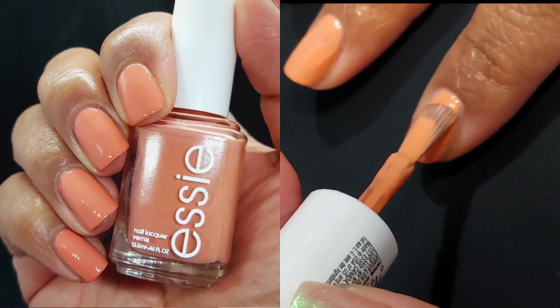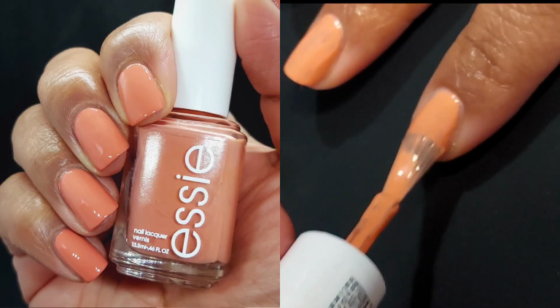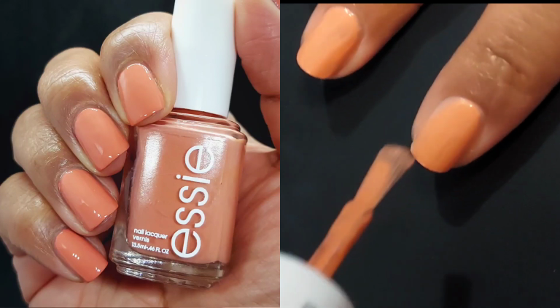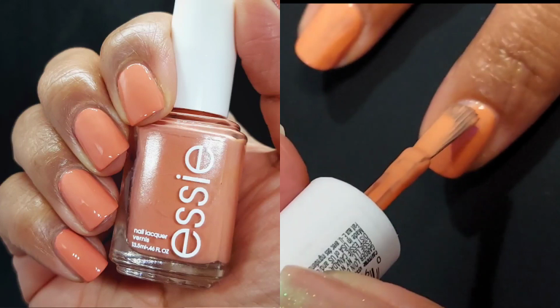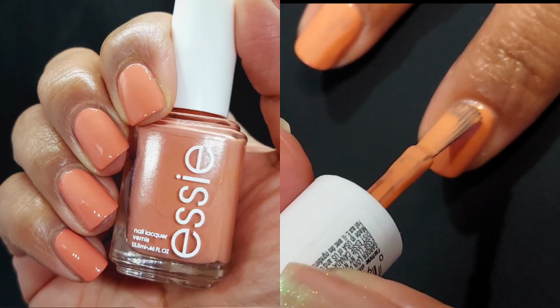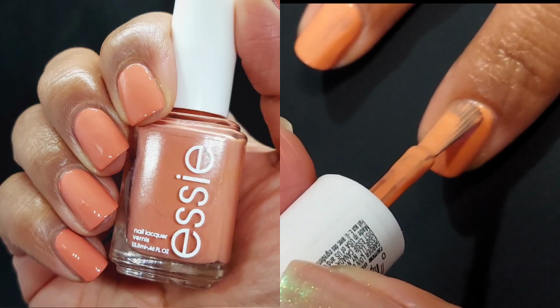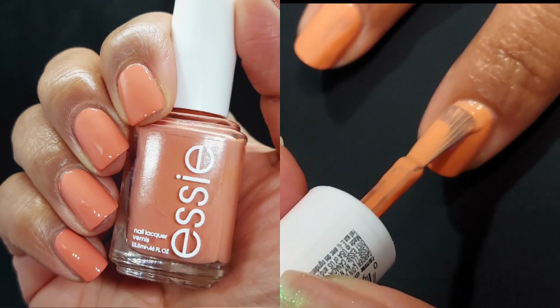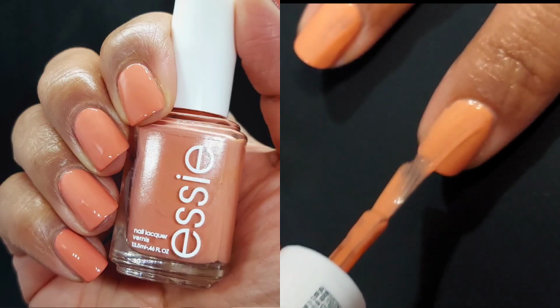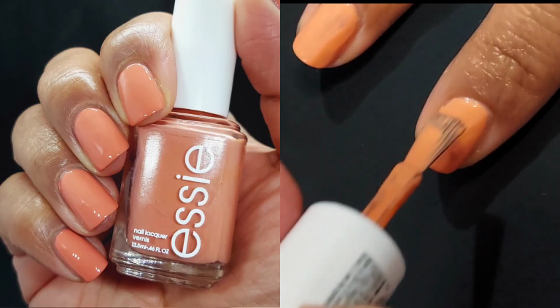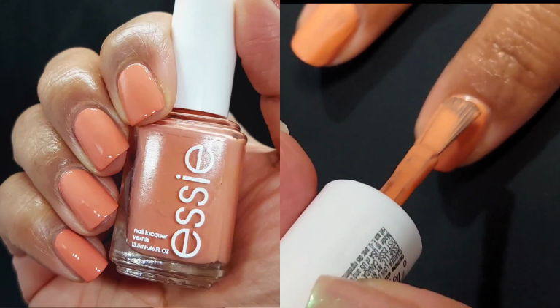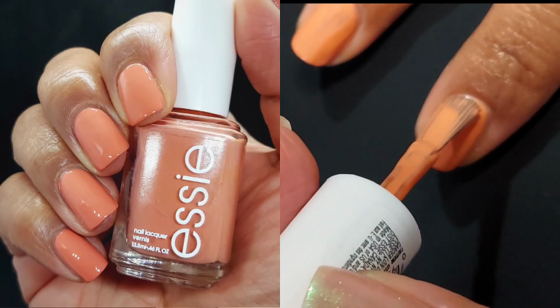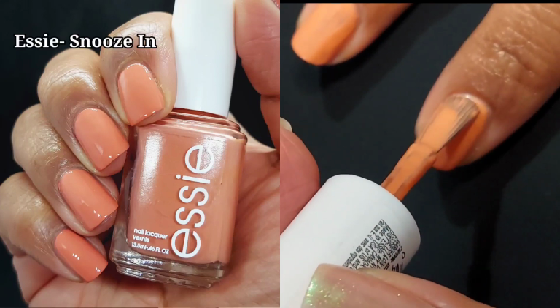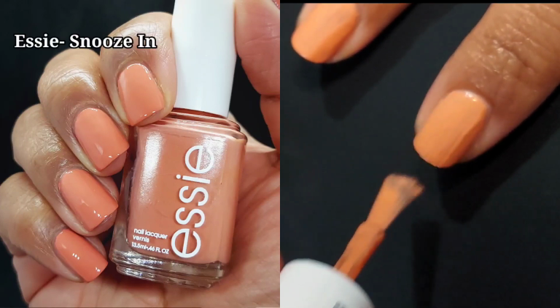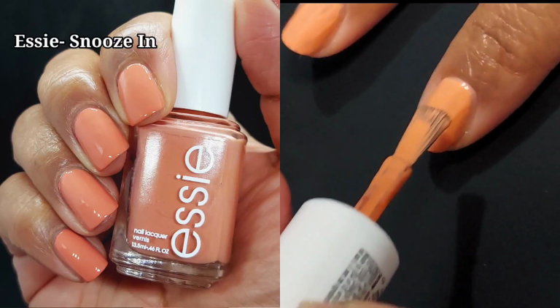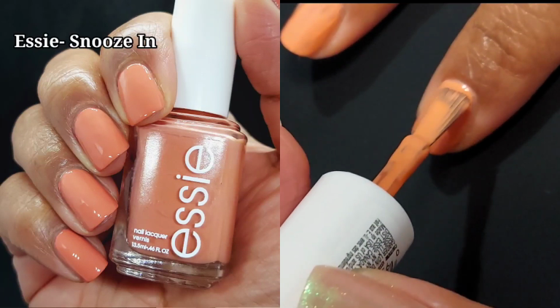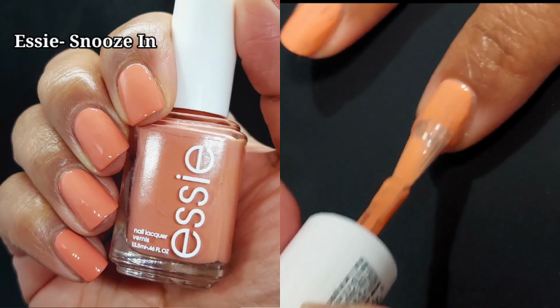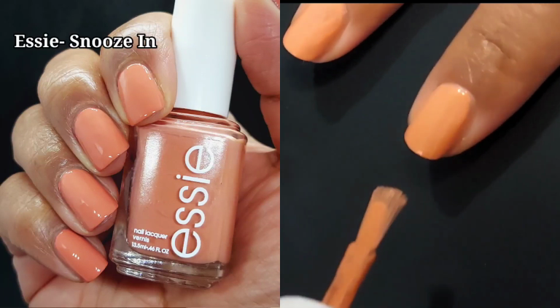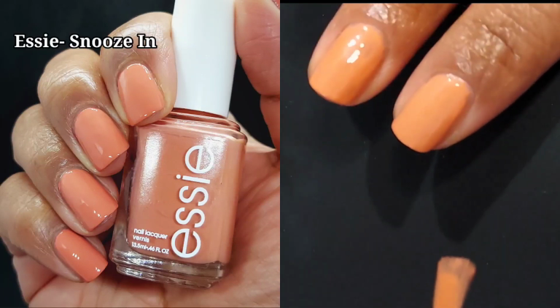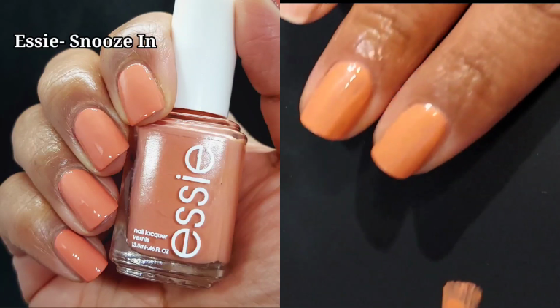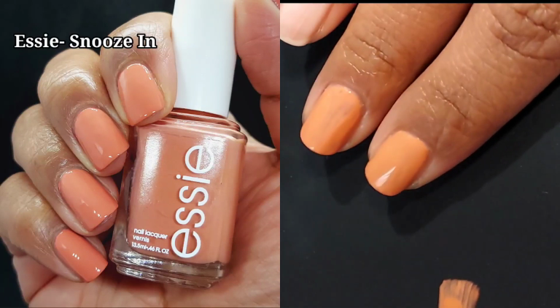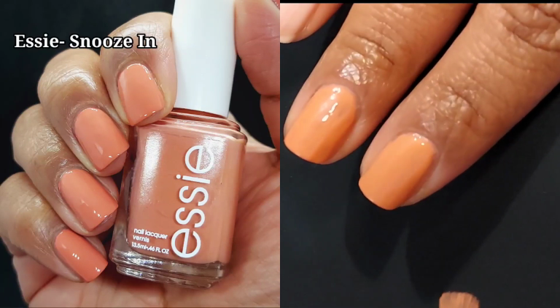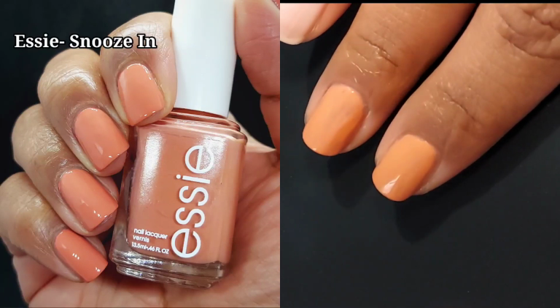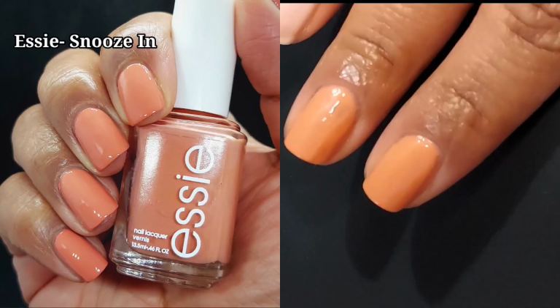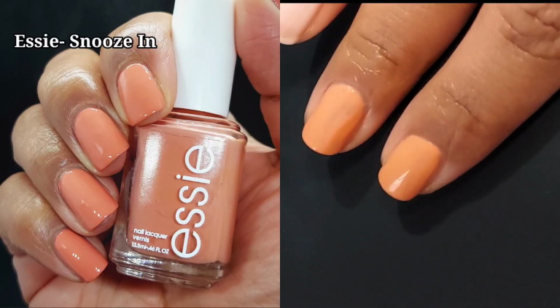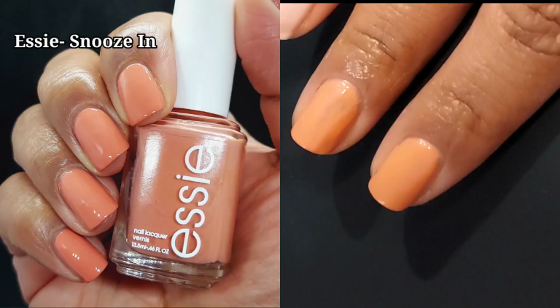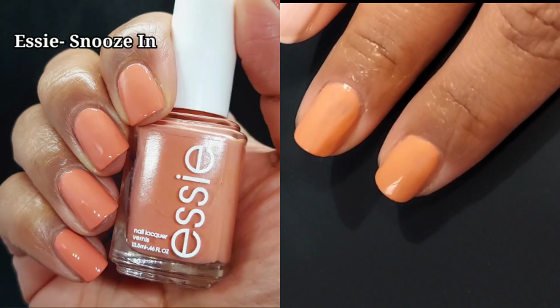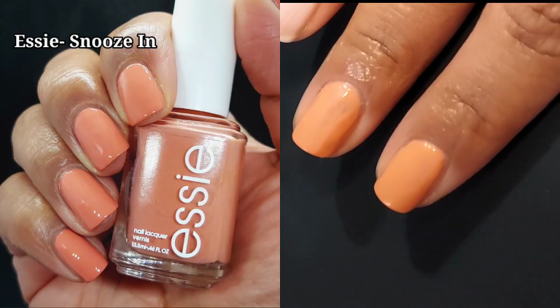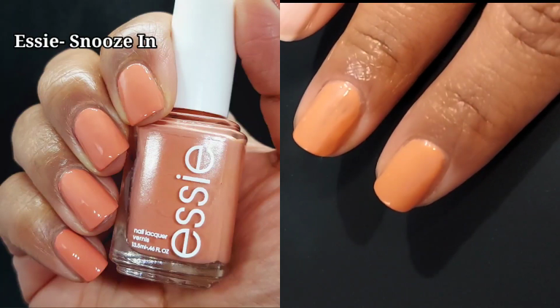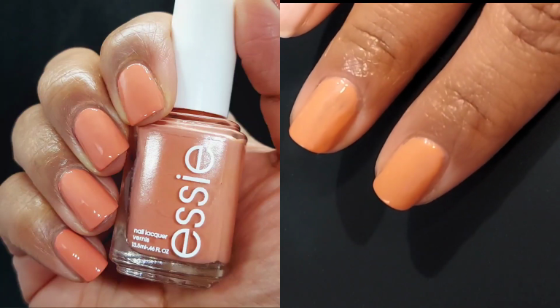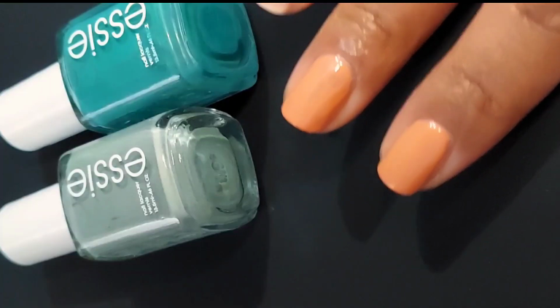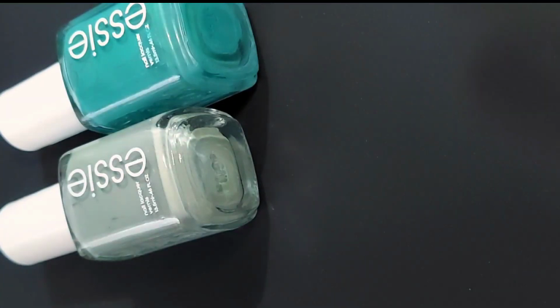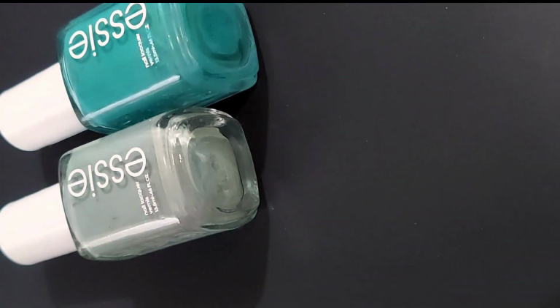I am getting around to loving this one. I prefer my peaches and corals to have a little more pink in them, so the yellow undertones kind of threw me off. But it is growing on me.